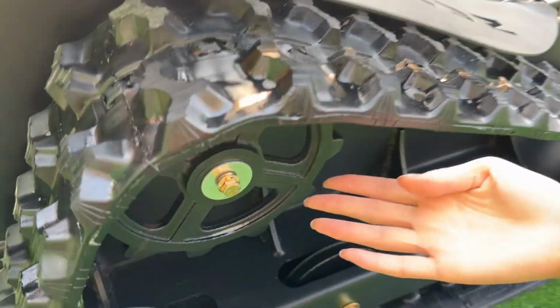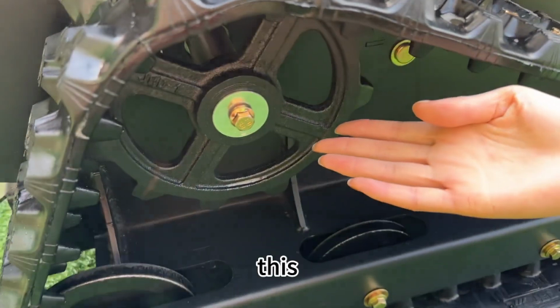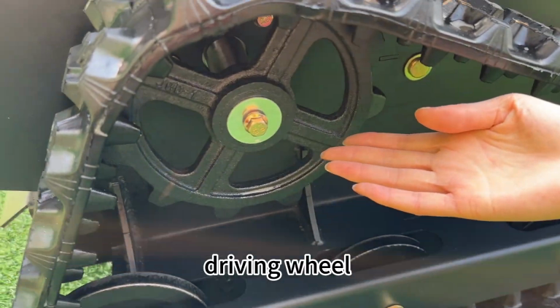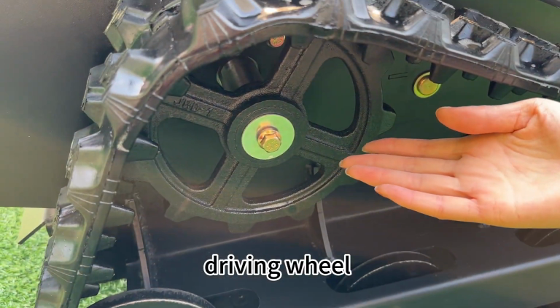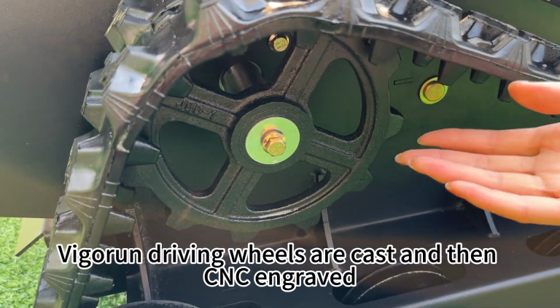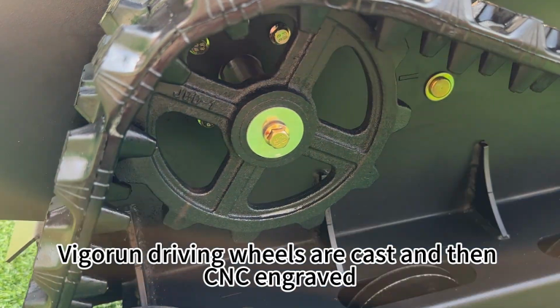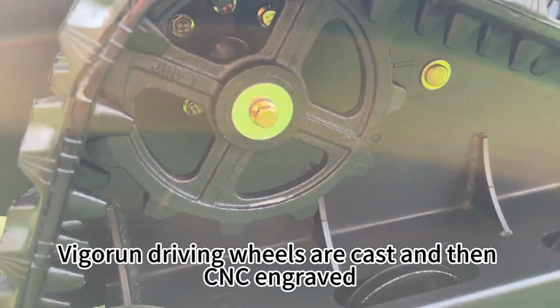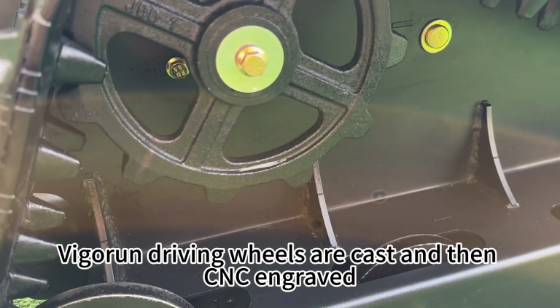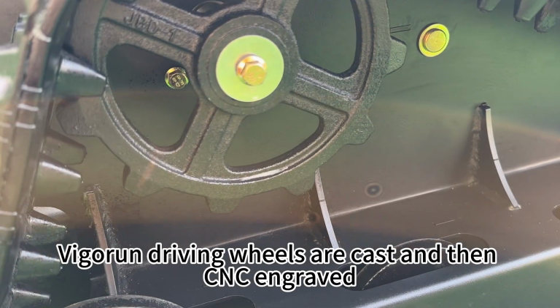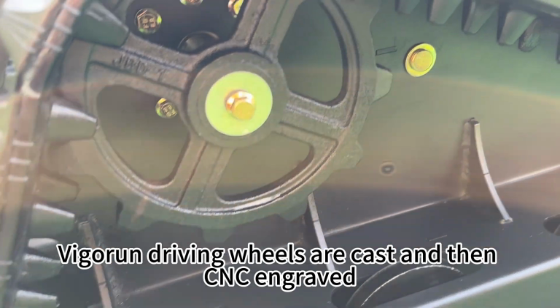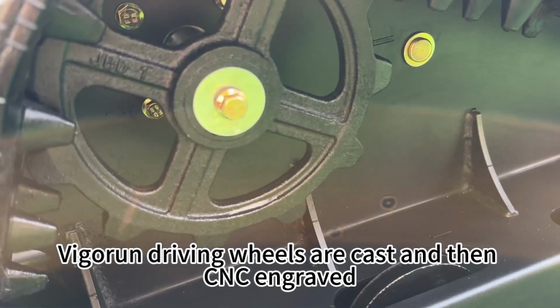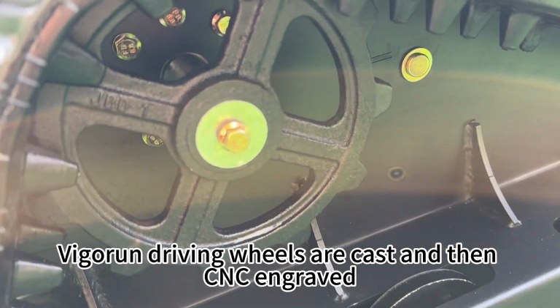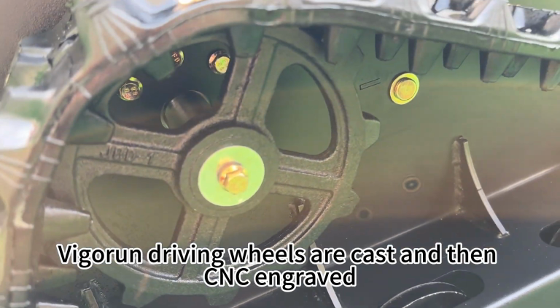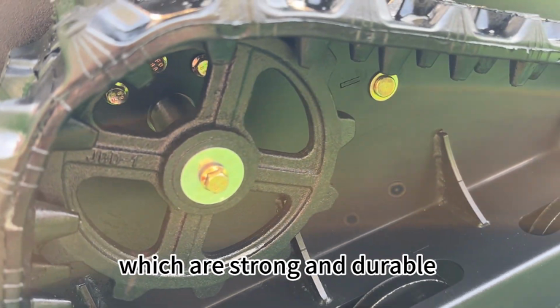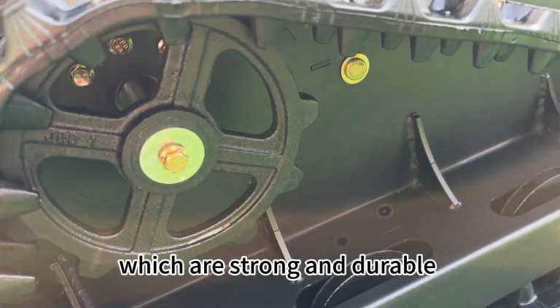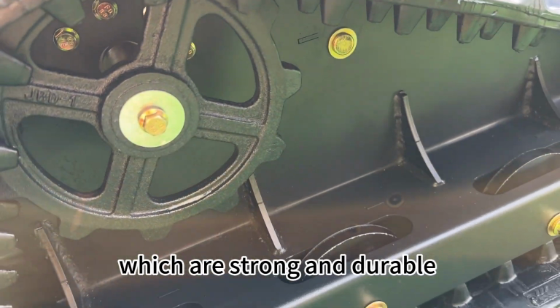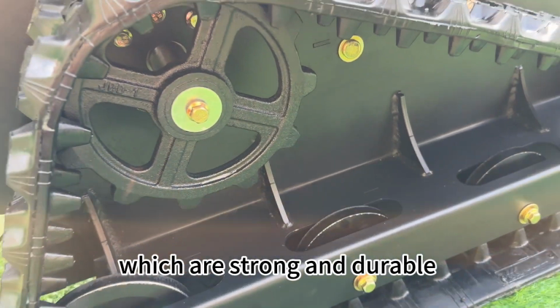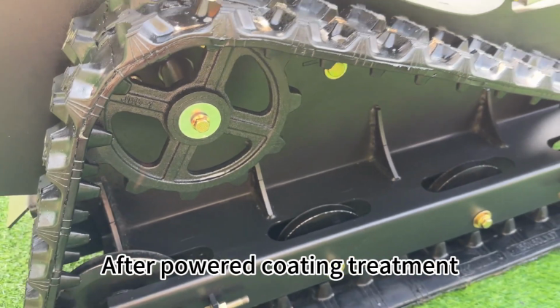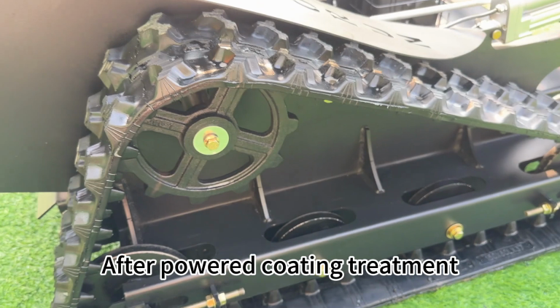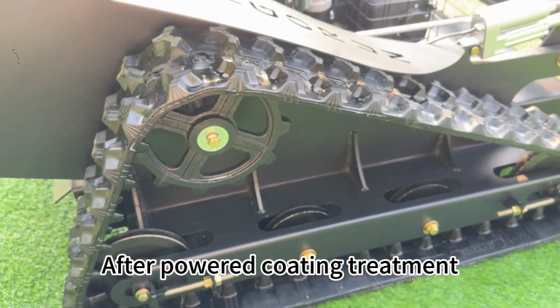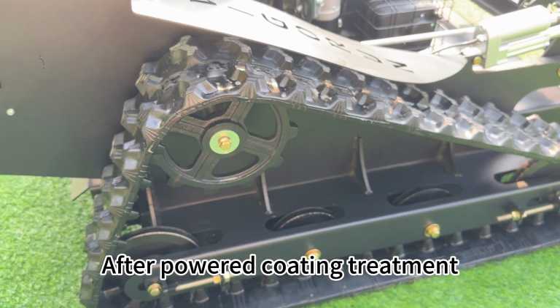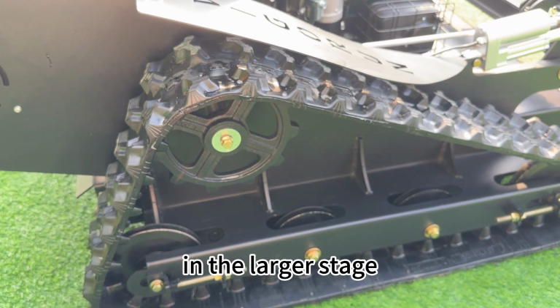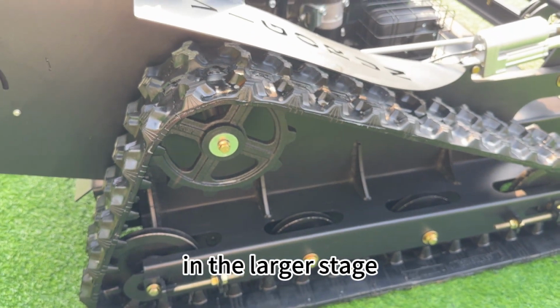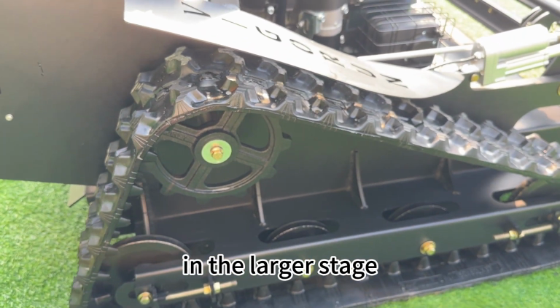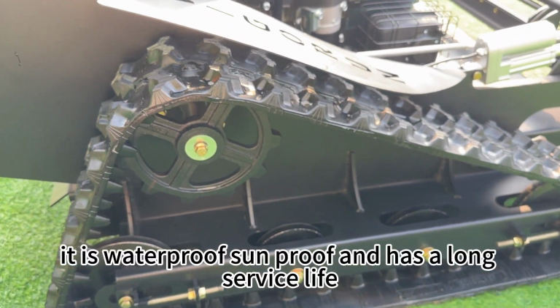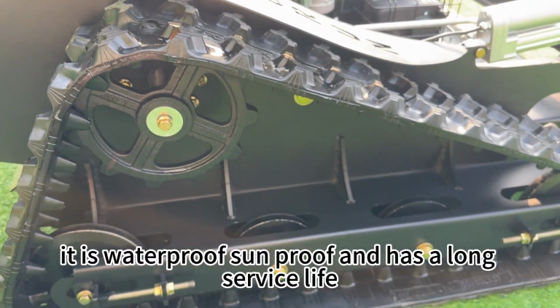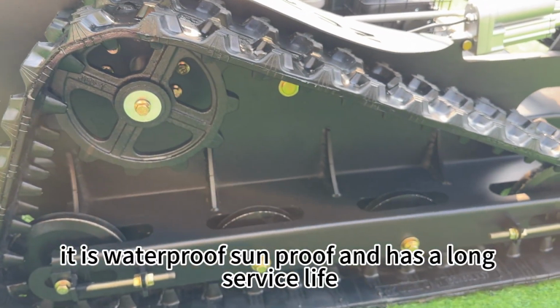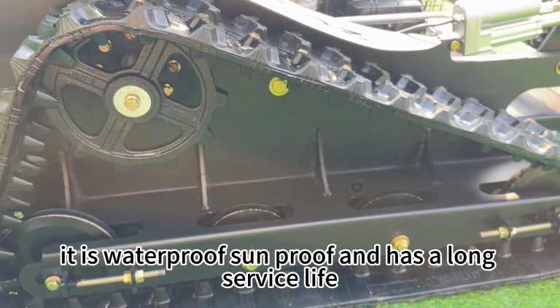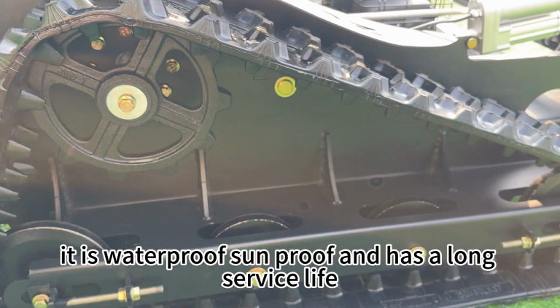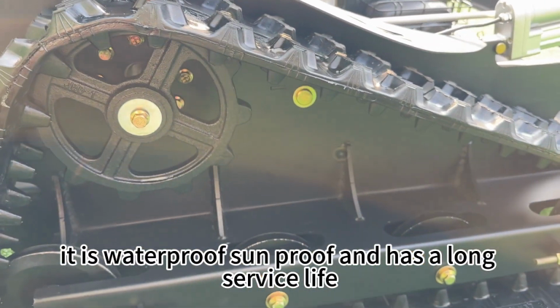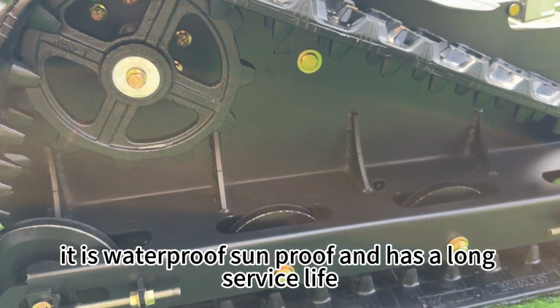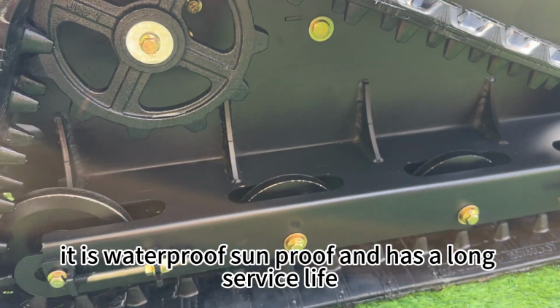This is the driving wheel. VigorTech driving wheels are cast and then CNC engraved, which makes them strong and durable. After powder coating treatment, it is waterproof, soundproof, and has a long service life.